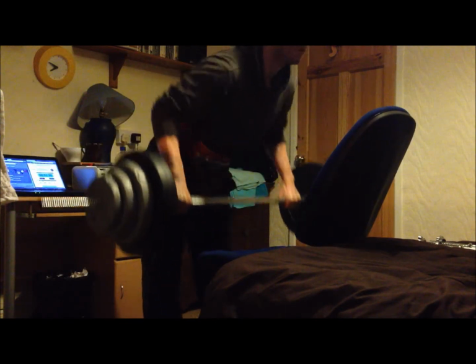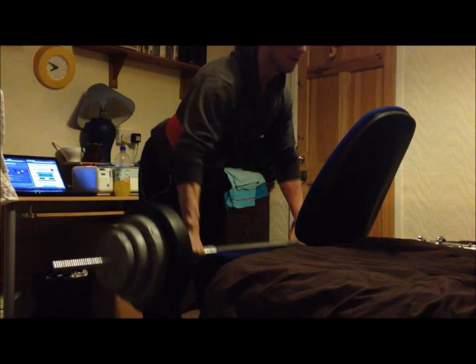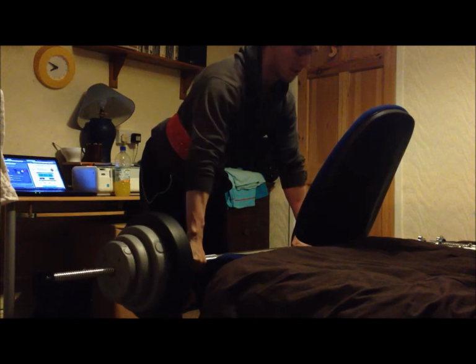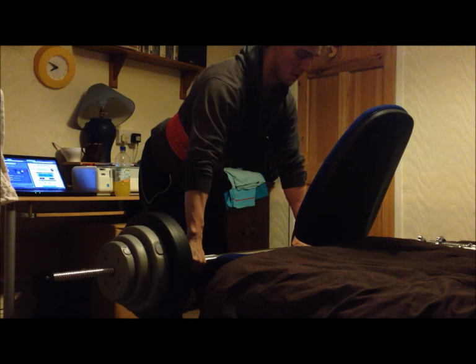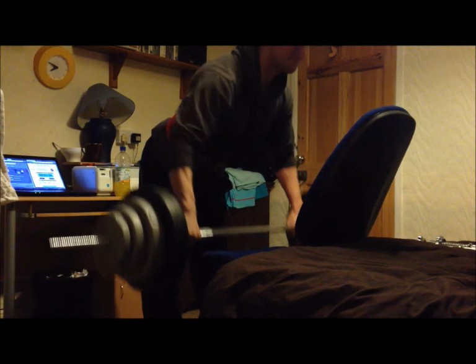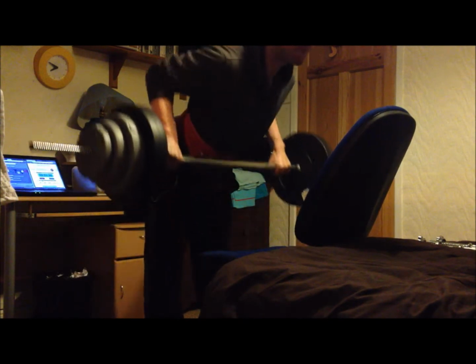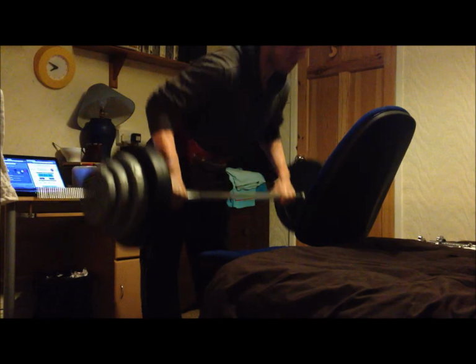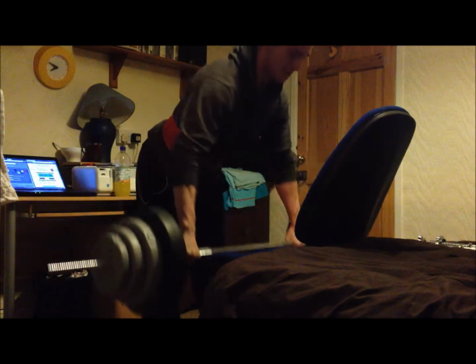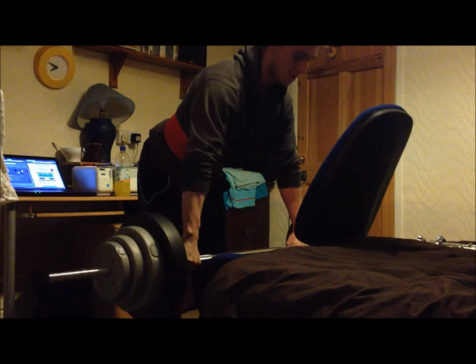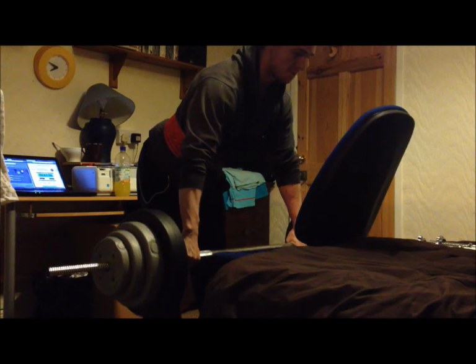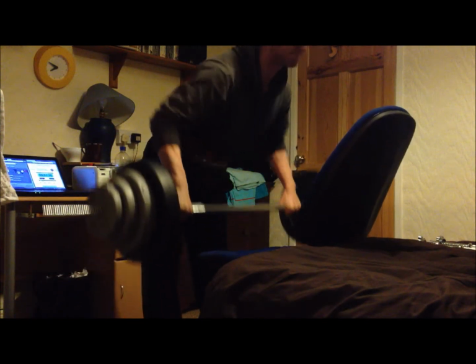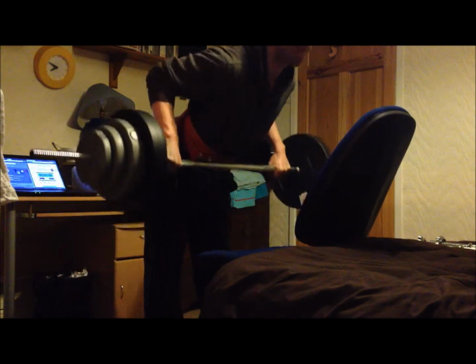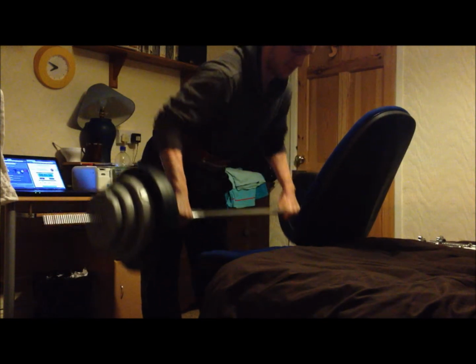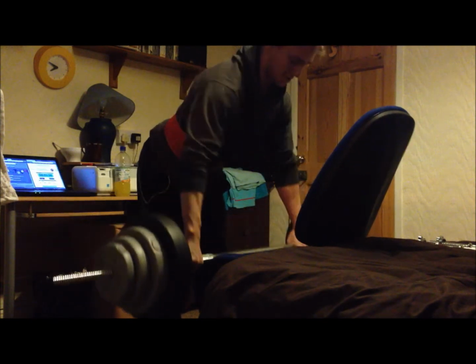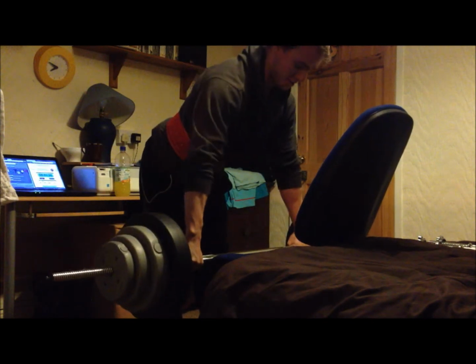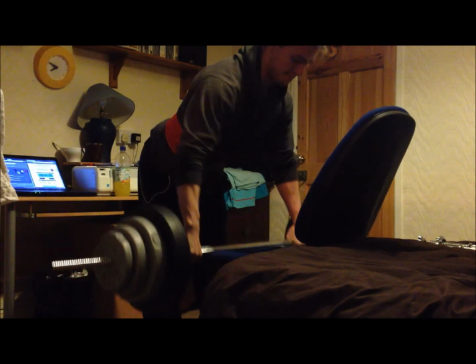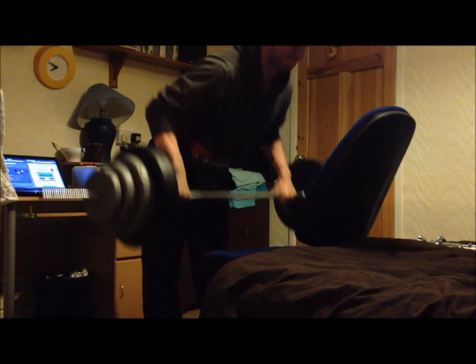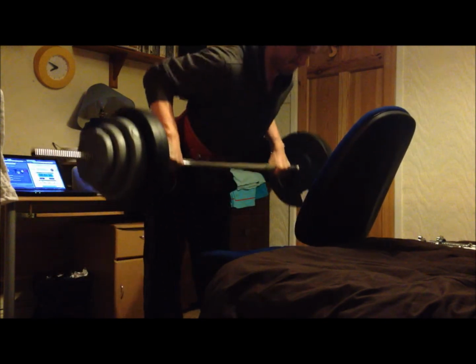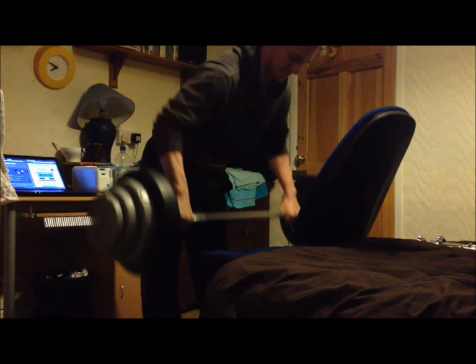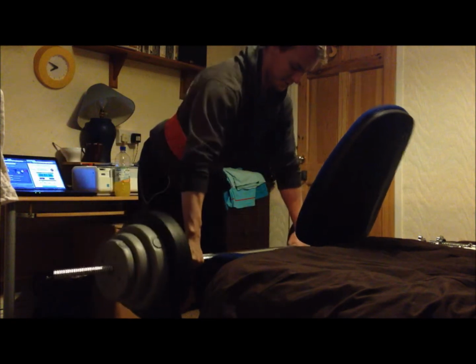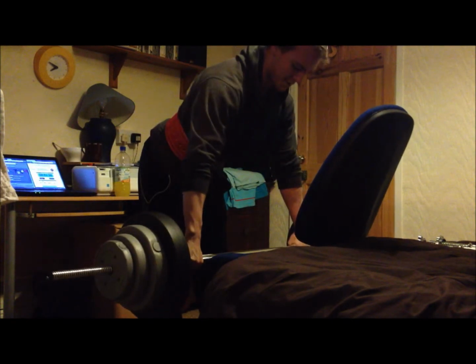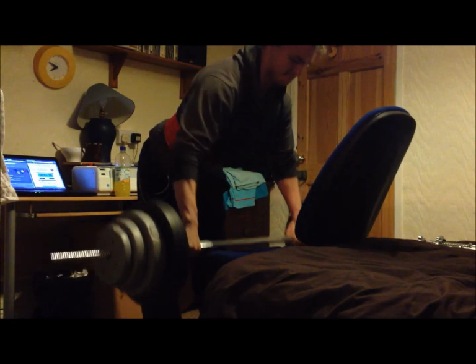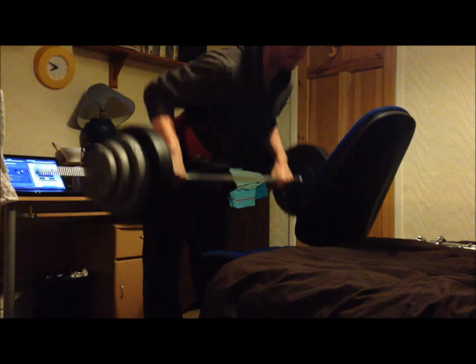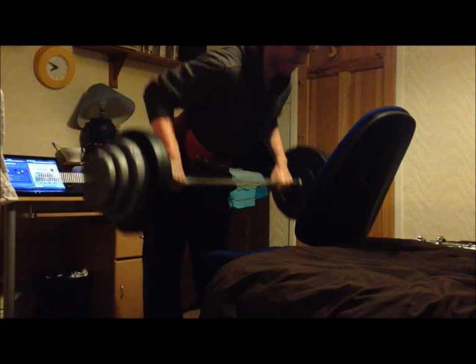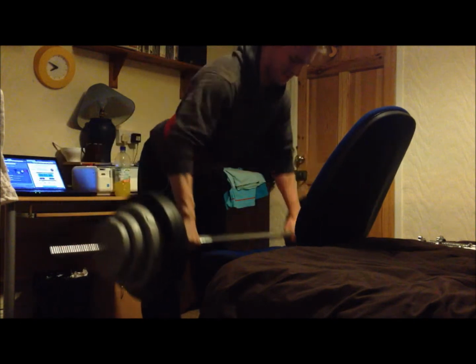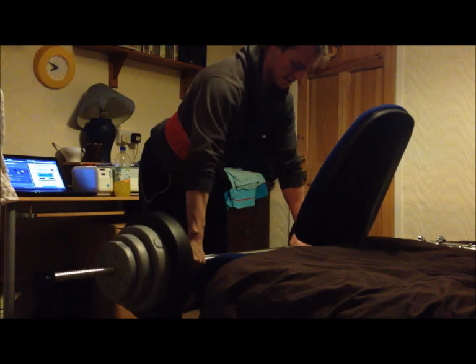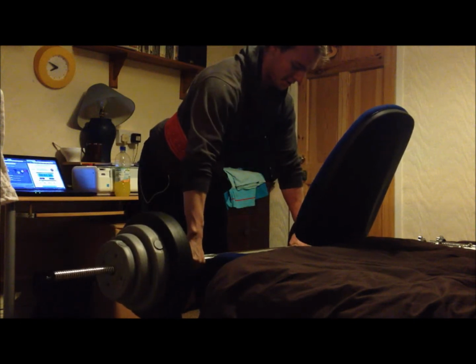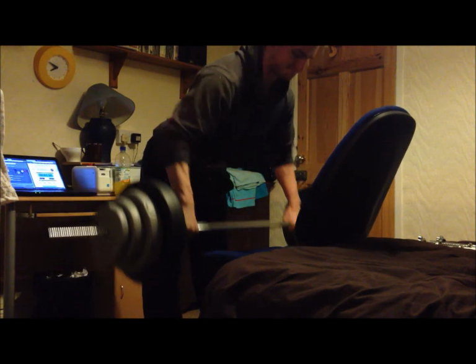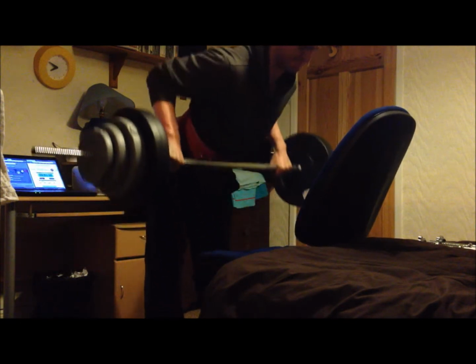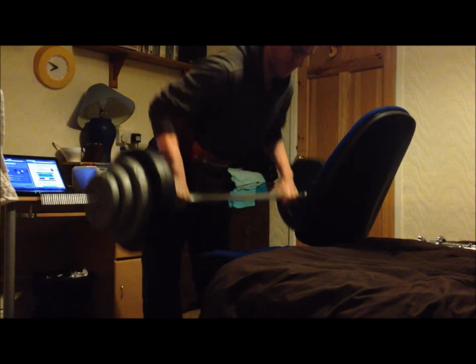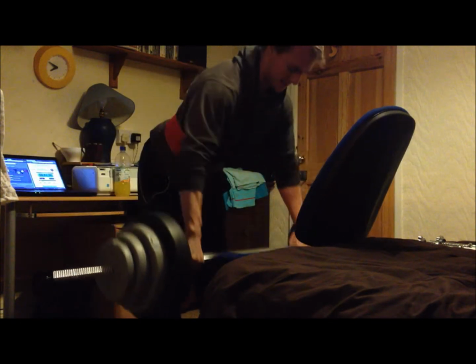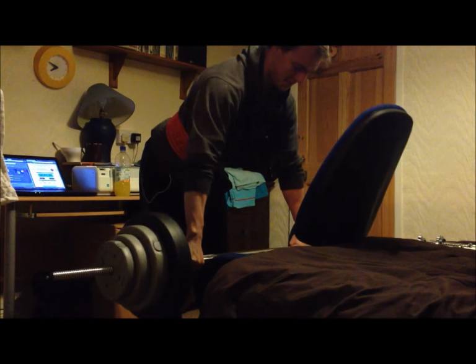Making sure the bar makes a dead stop so I can control it through the entire movement. Keep my back nice and straight and making sure that I'm bringing my shoulder blades together to get a good contraction of the lats.